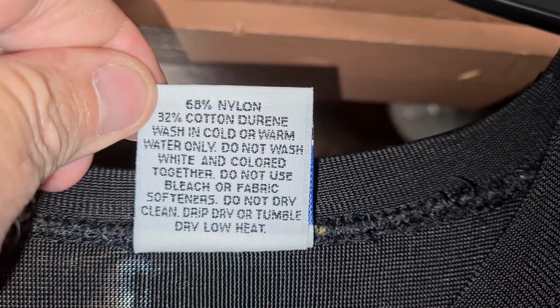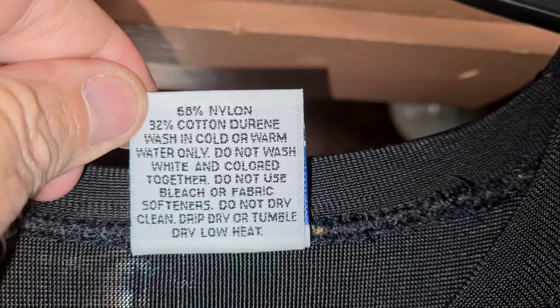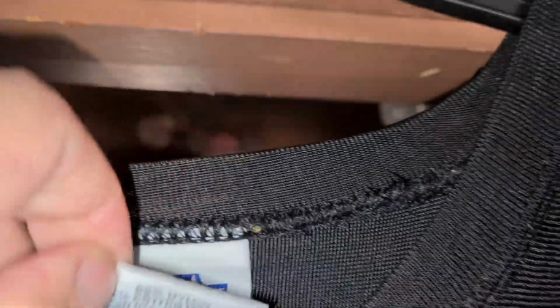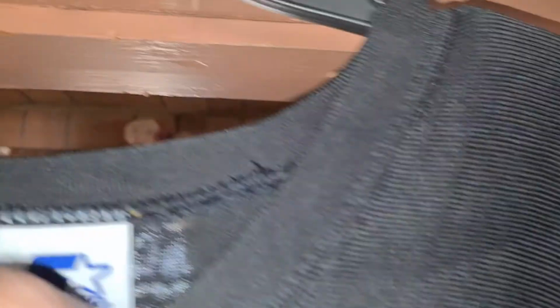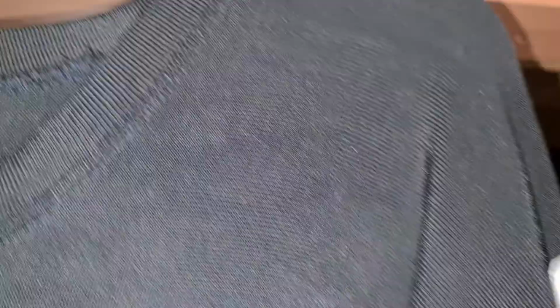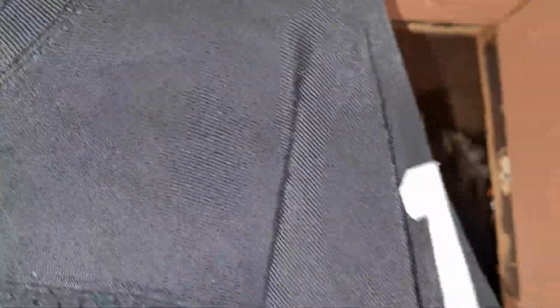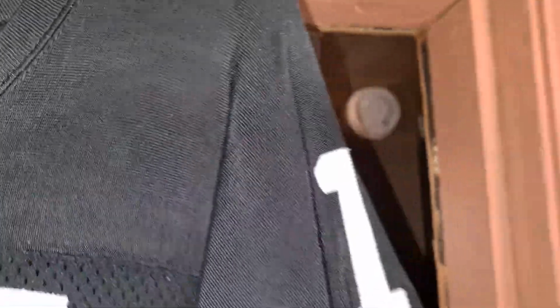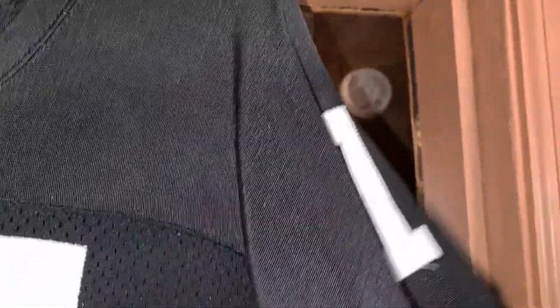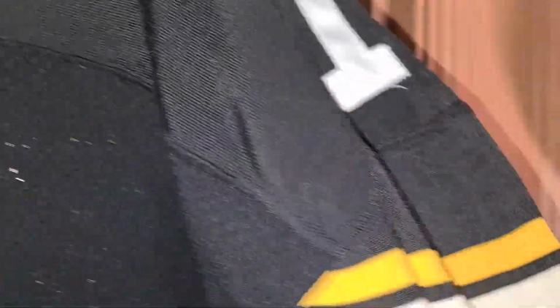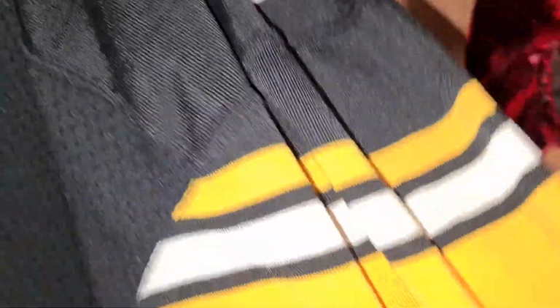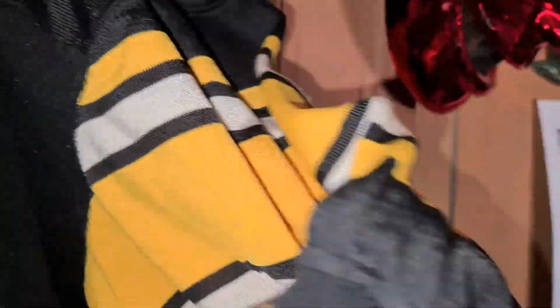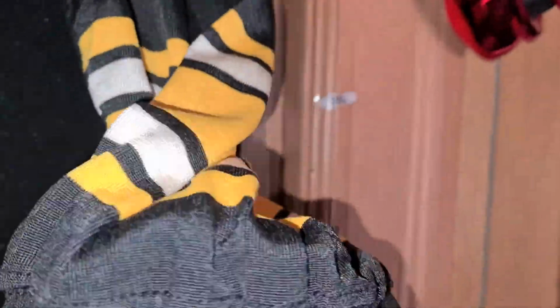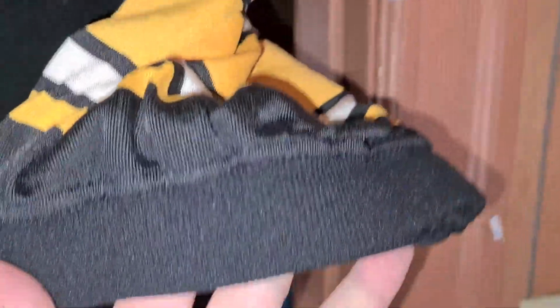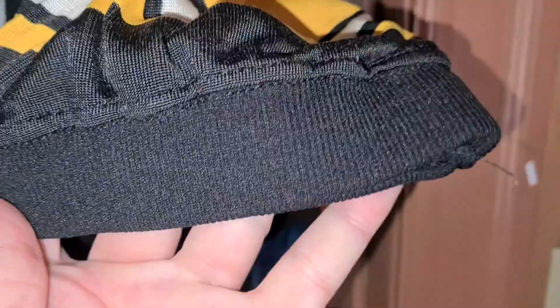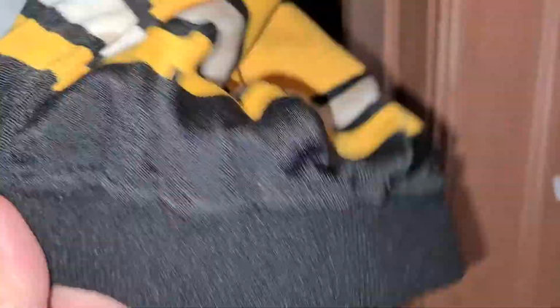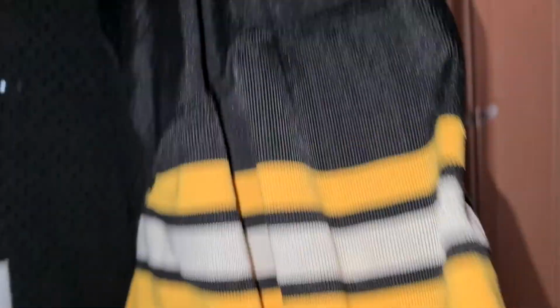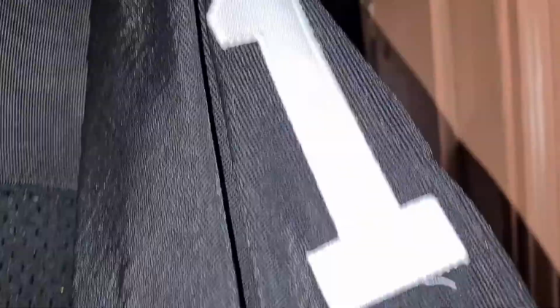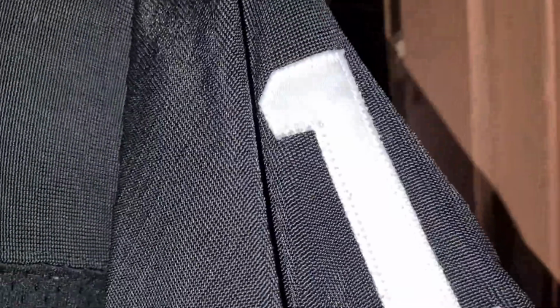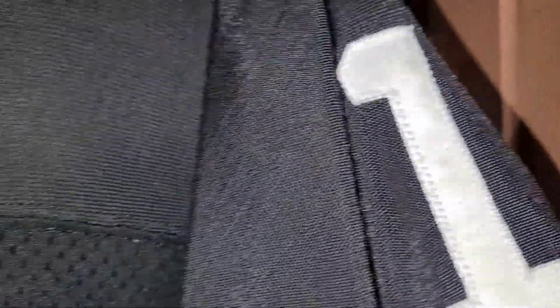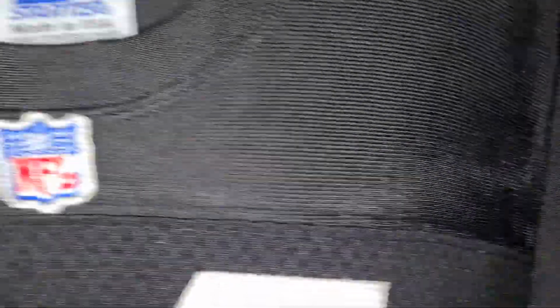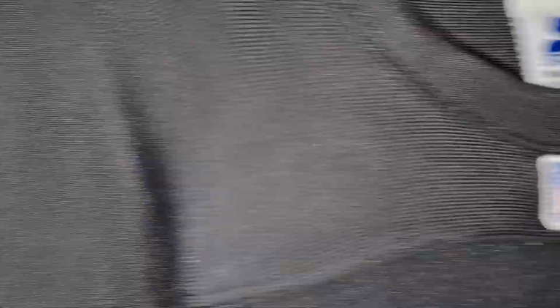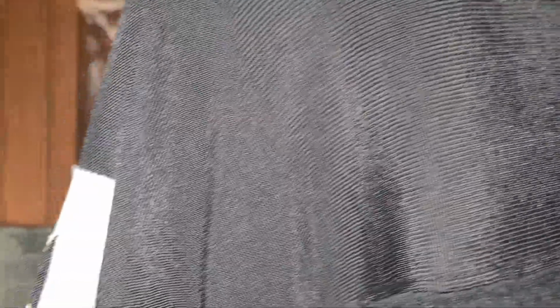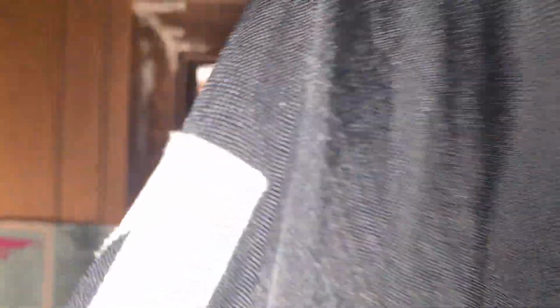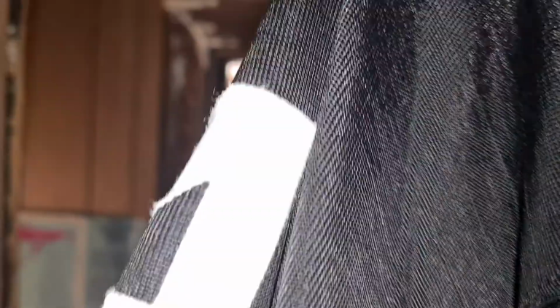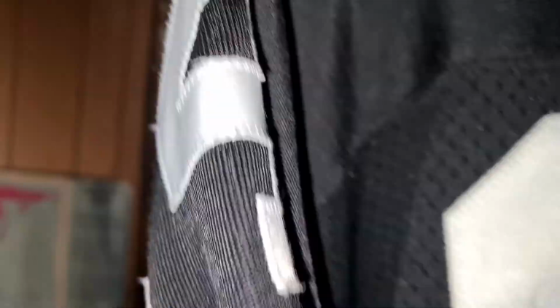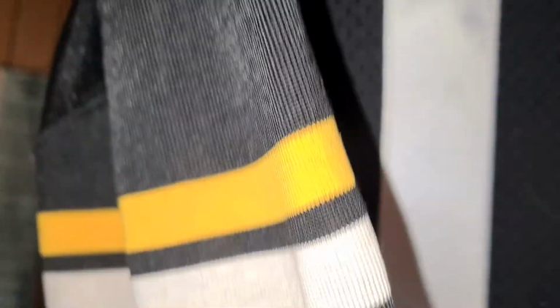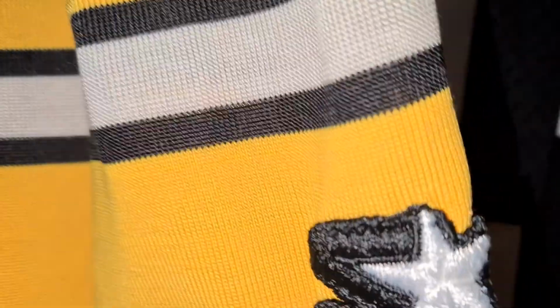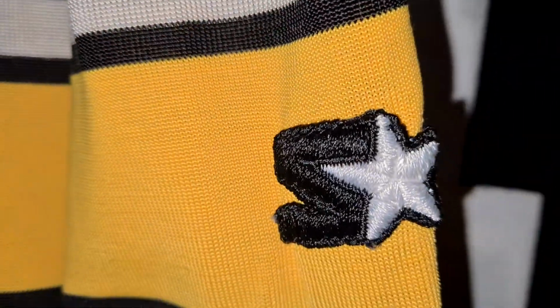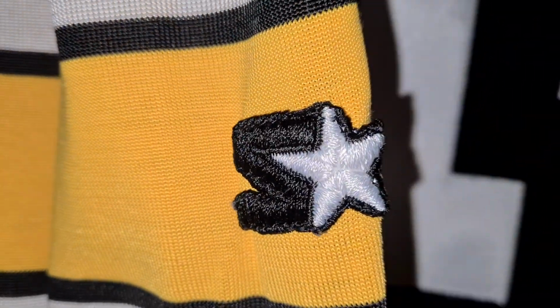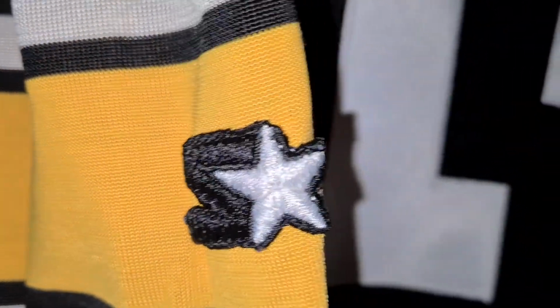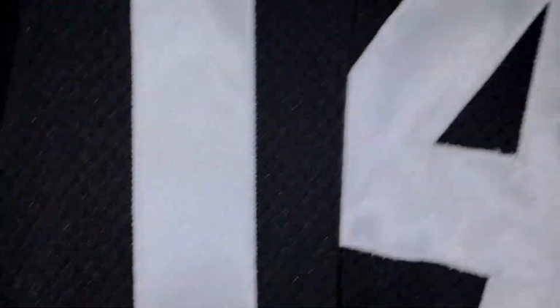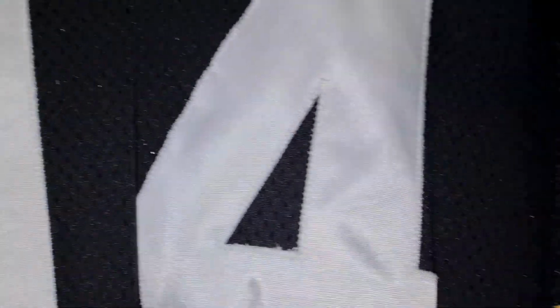Nylon and cotton, dureen woven sleeves, cuffed sleeves, shoulder numbers stitched on. Starter tag stitched on.